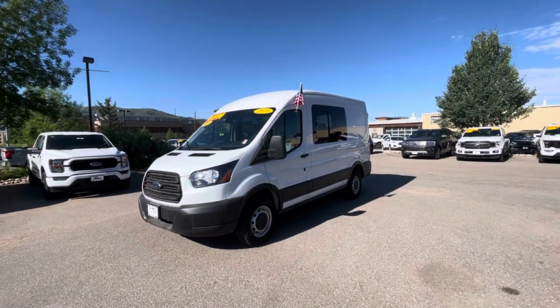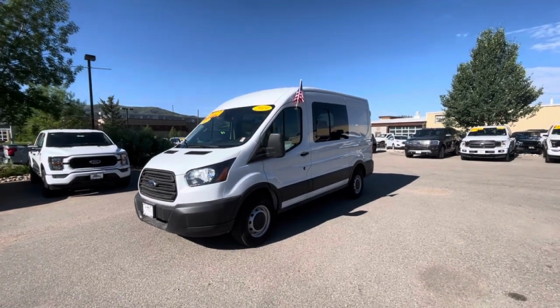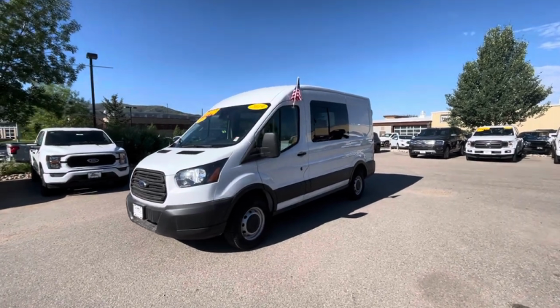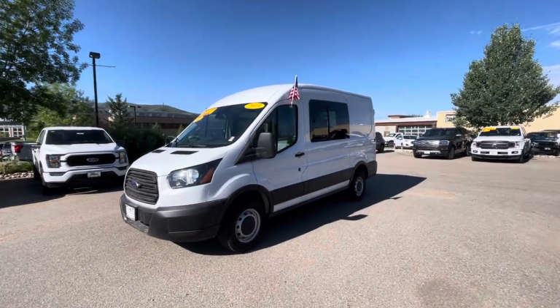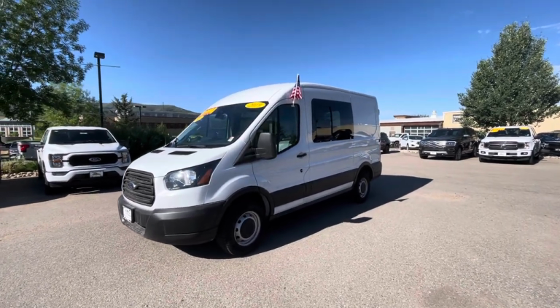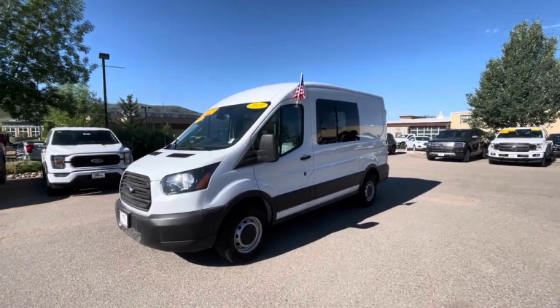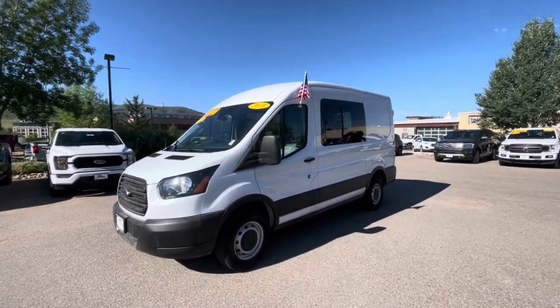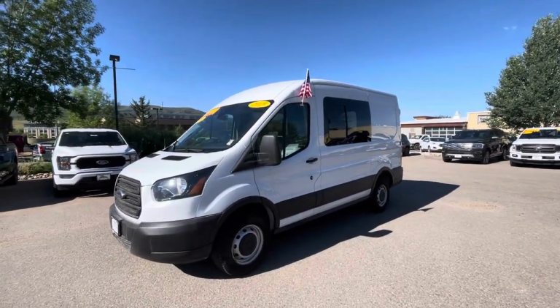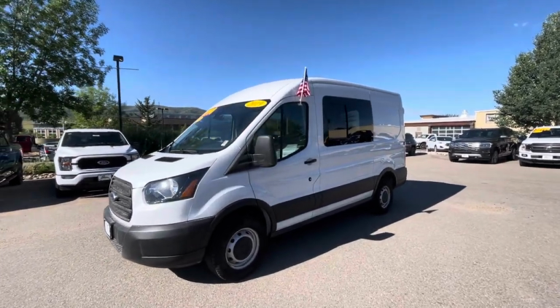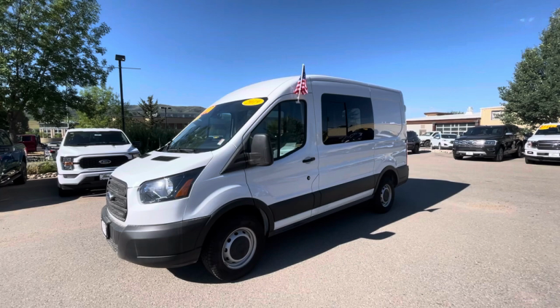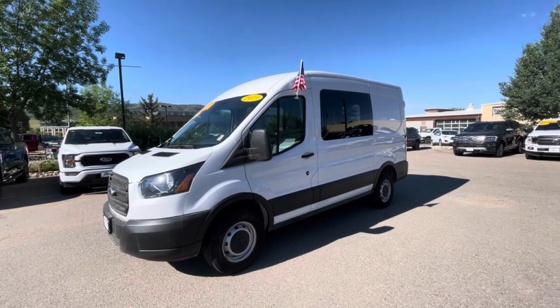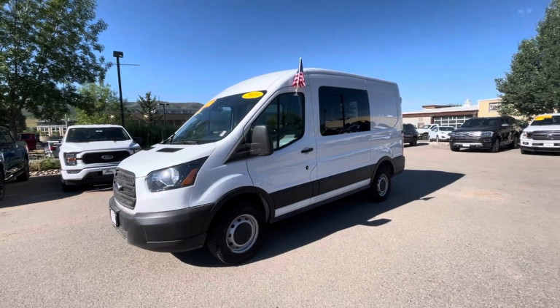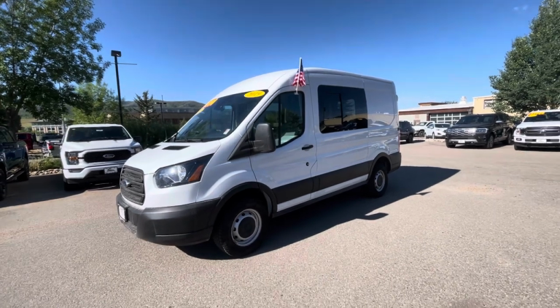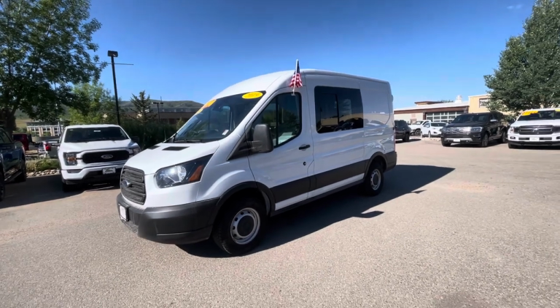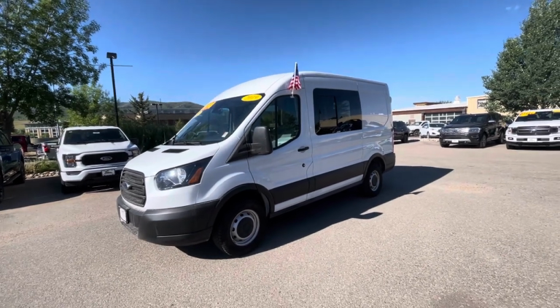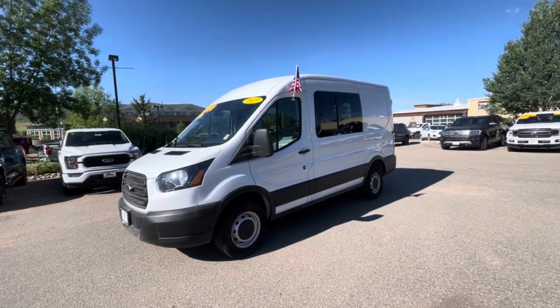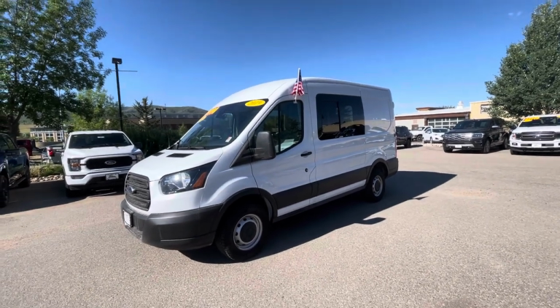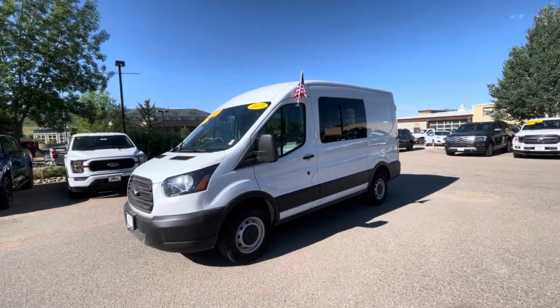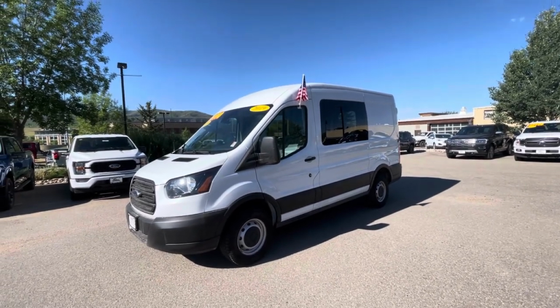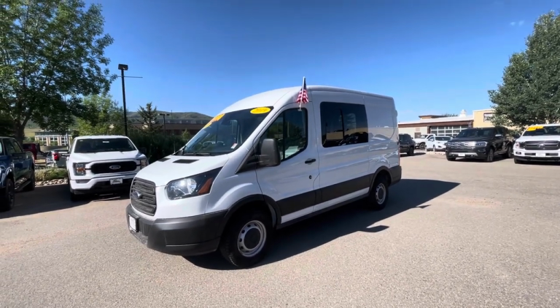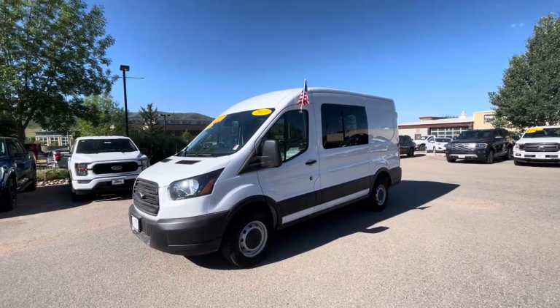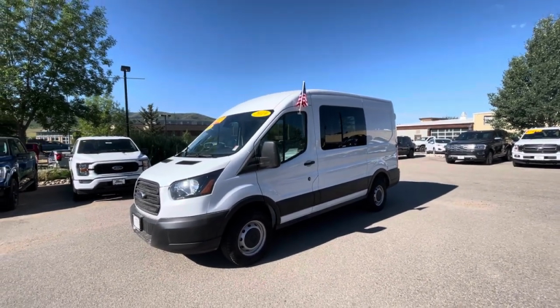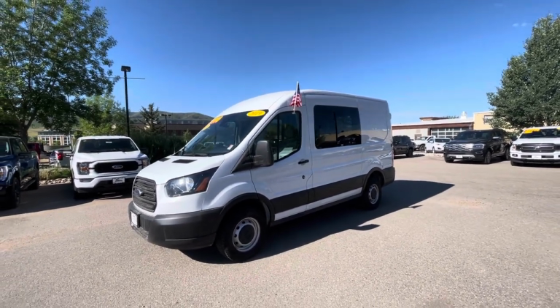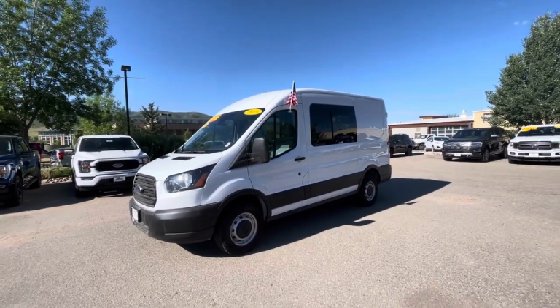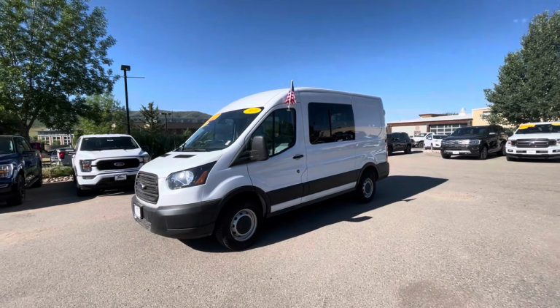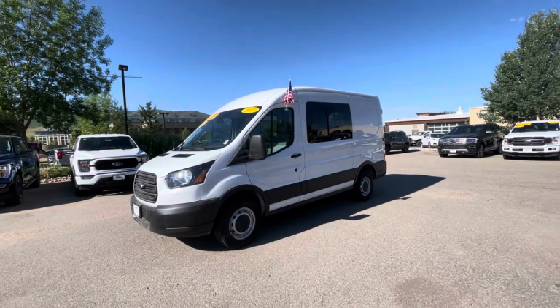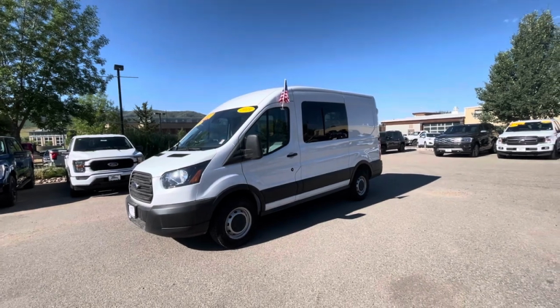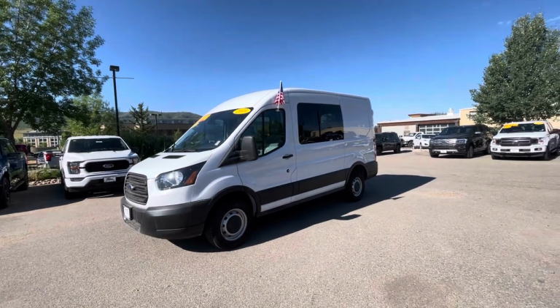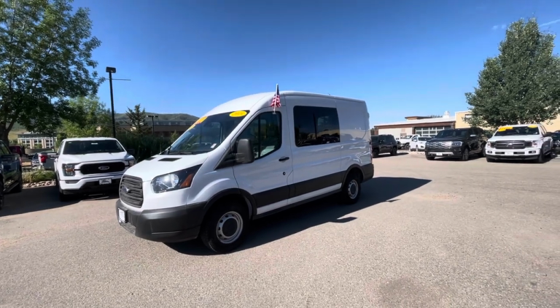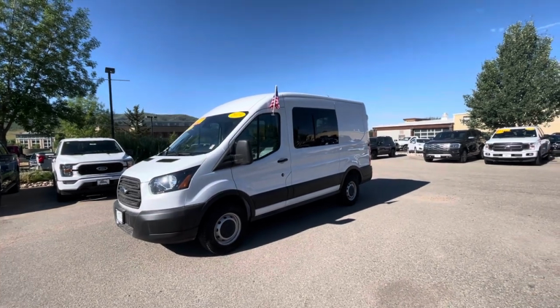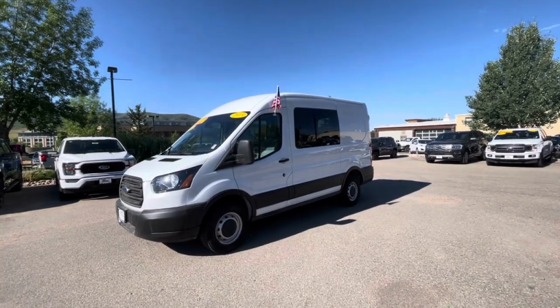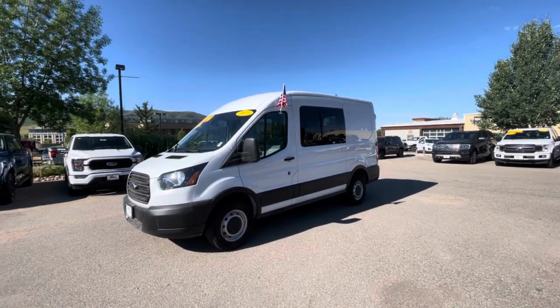Wanted to get you a quick little video walk around so that way you could see it for yourself as well. I'm just going to be poking around the van, pointing out some things. I had some questions about the drawers in the back, so I will be pointing those out in a minute here.